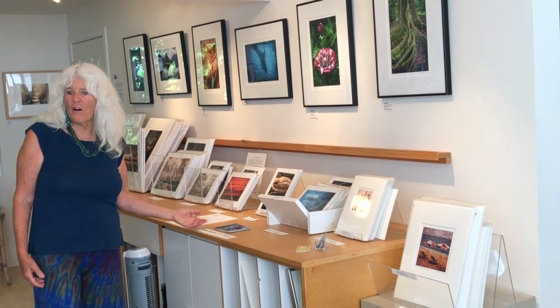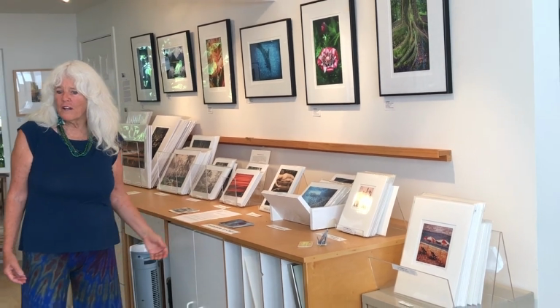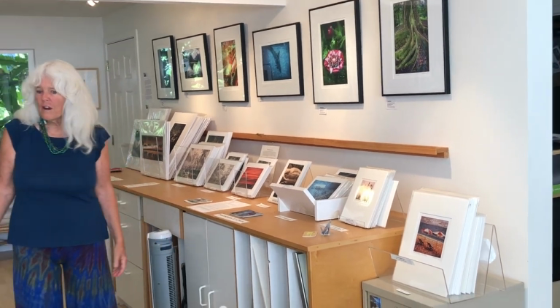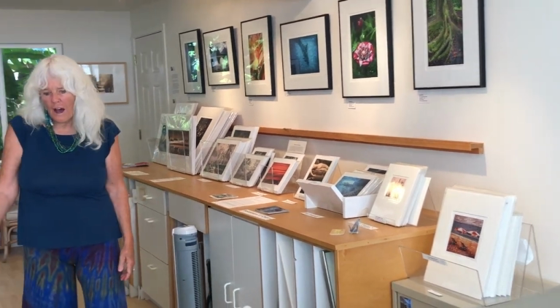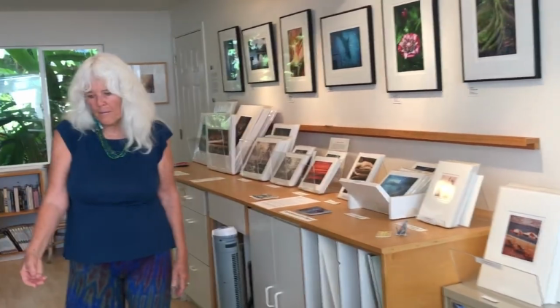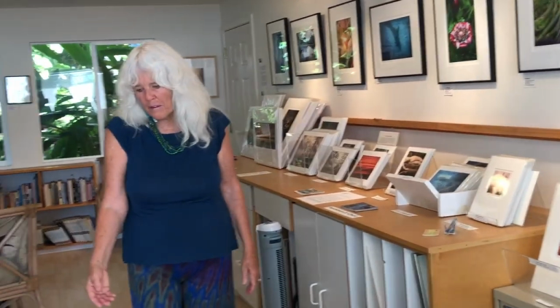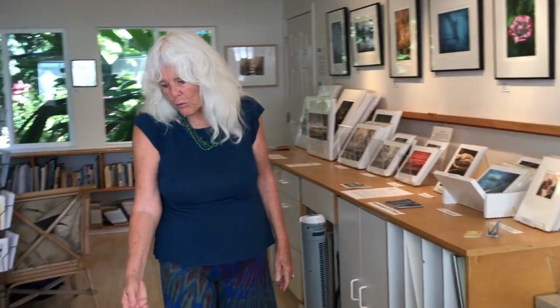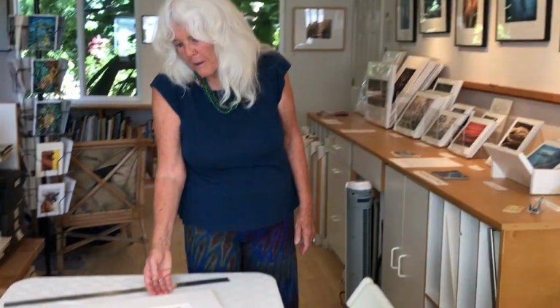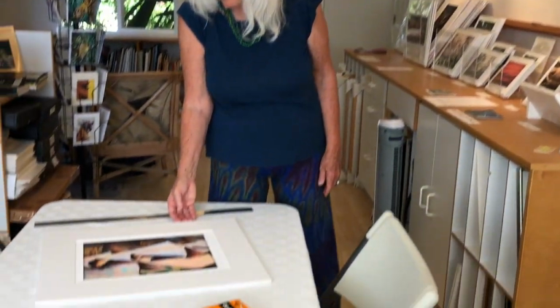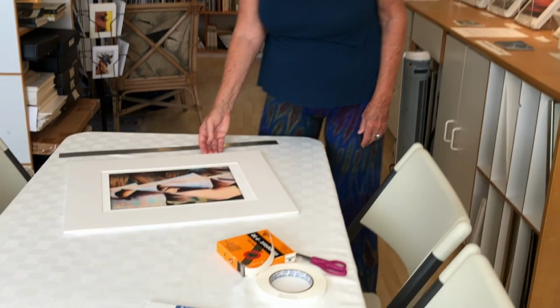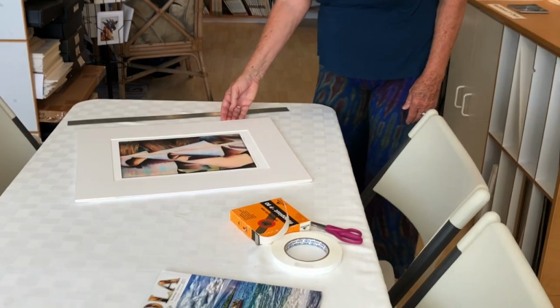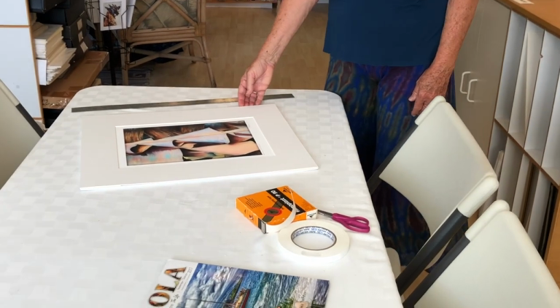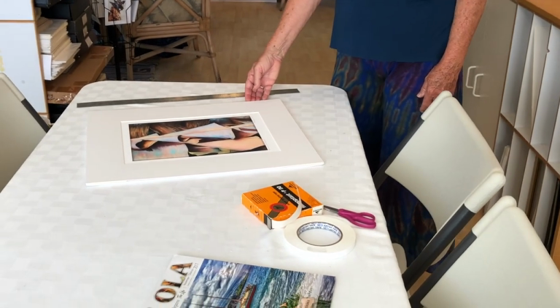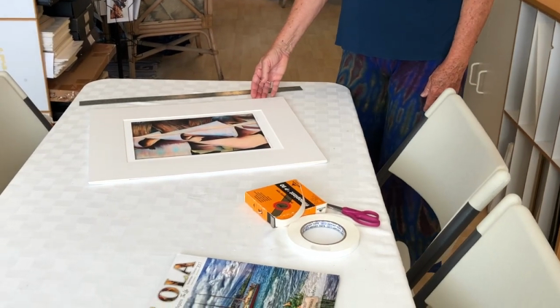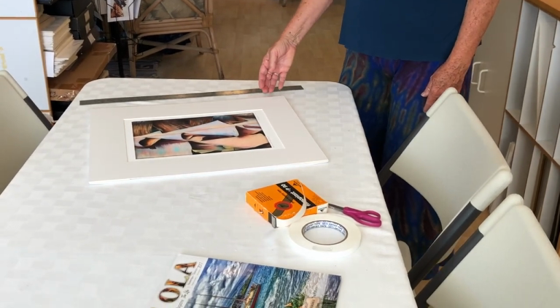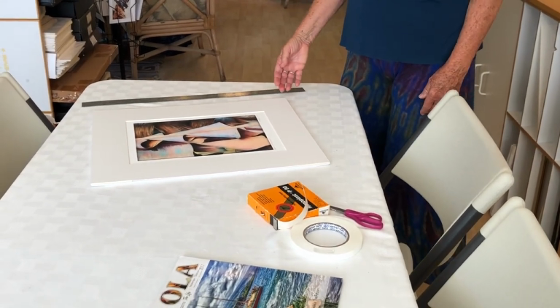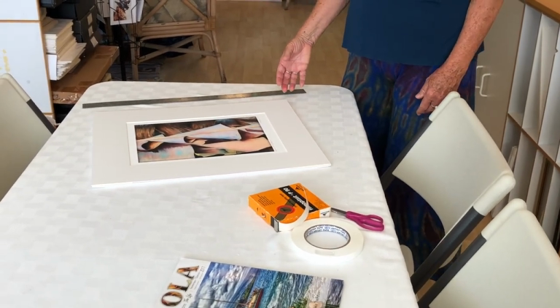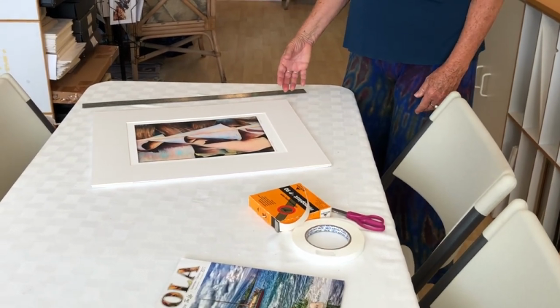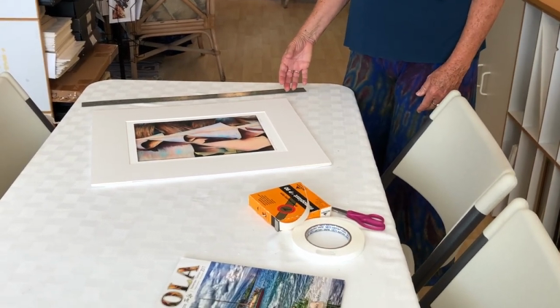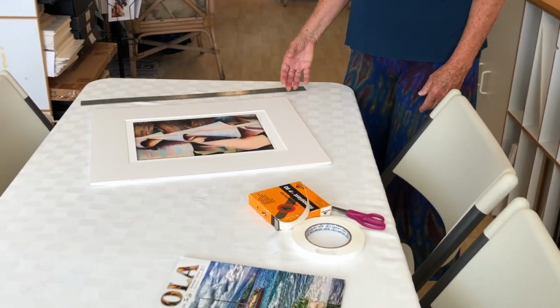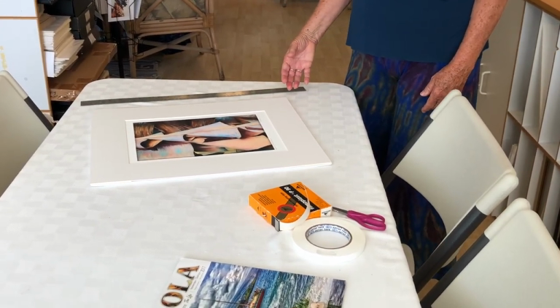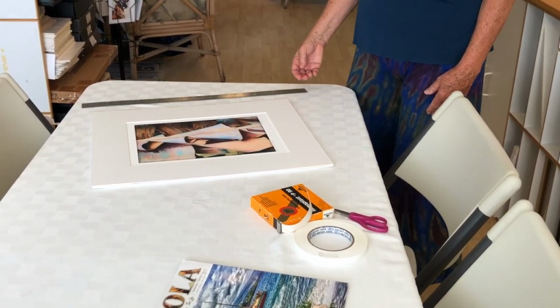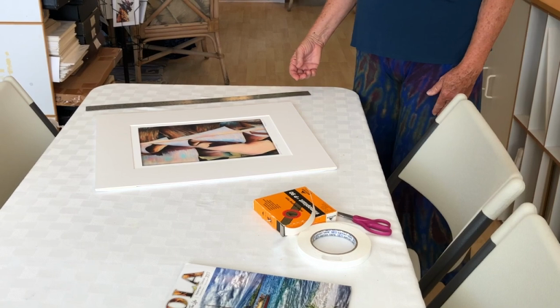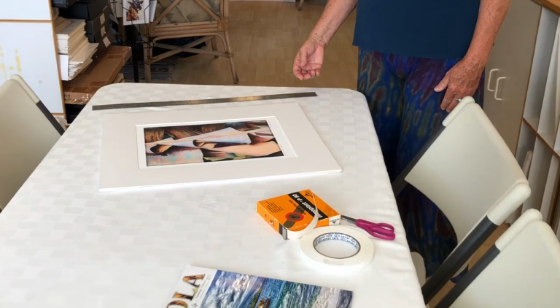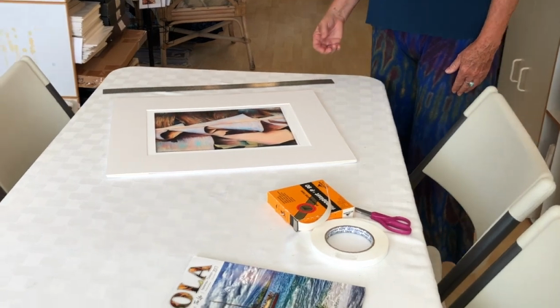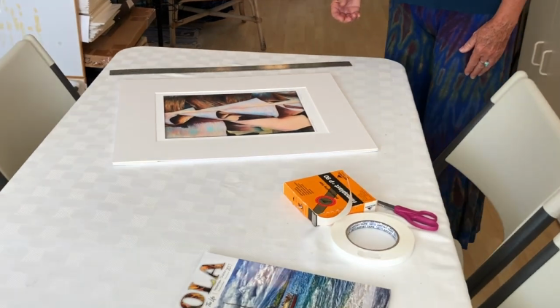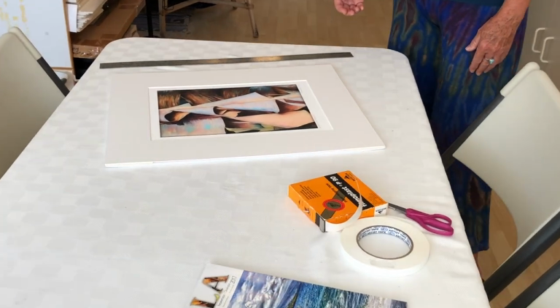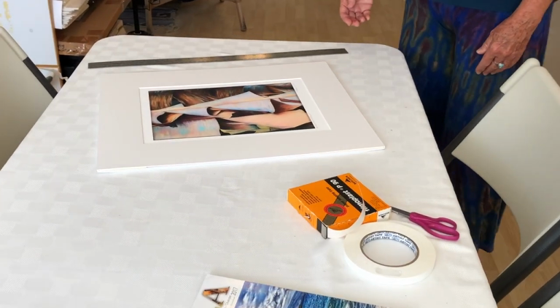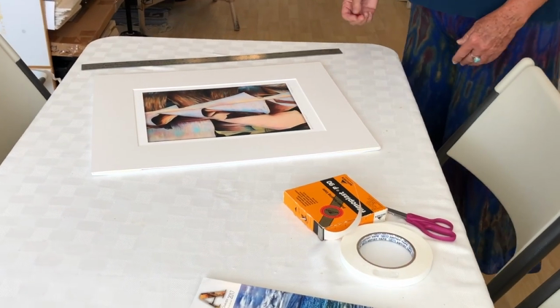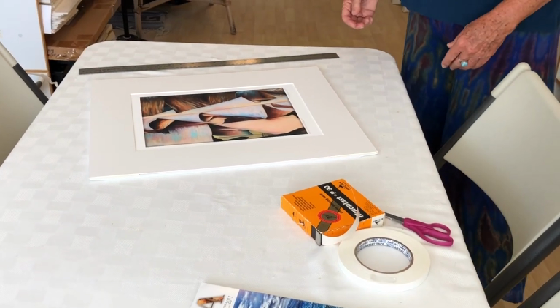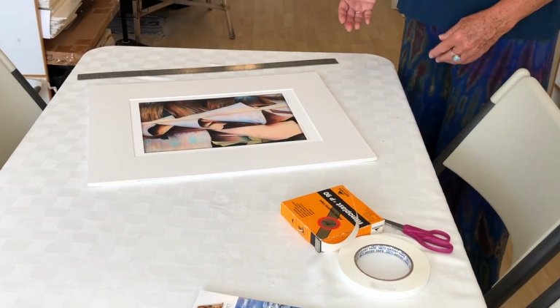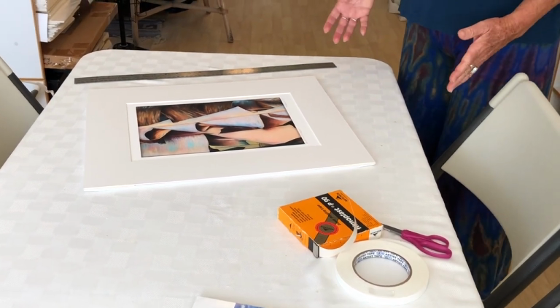And over here, this is where I matte and frame my work. I print my own work with archival pigment inks, and then I use archival processes.